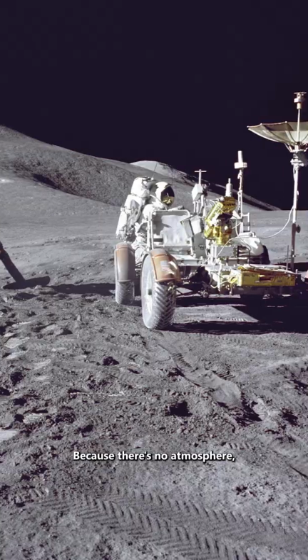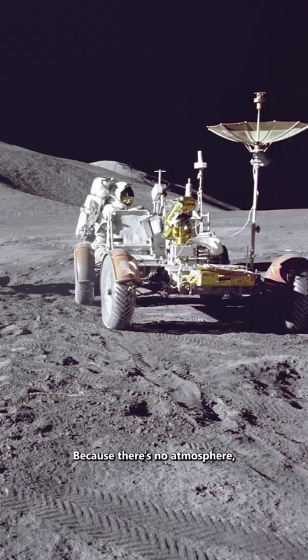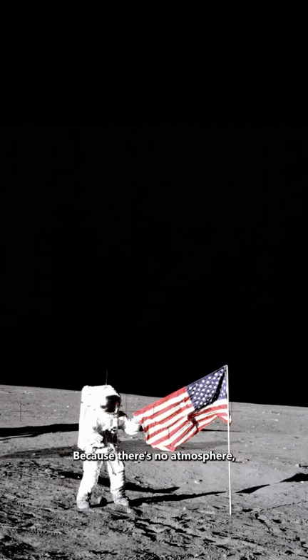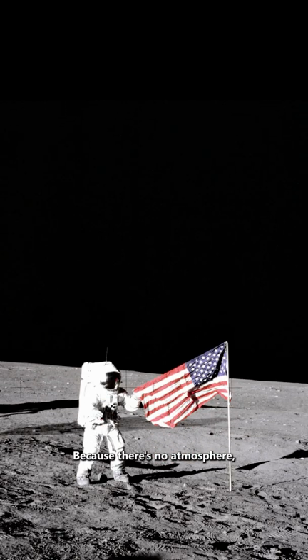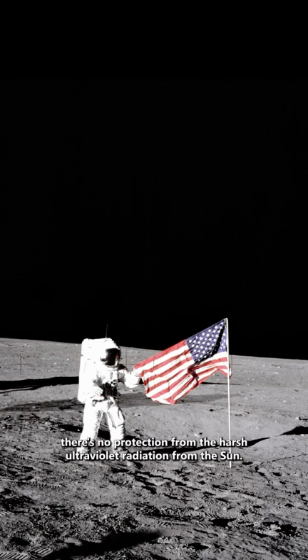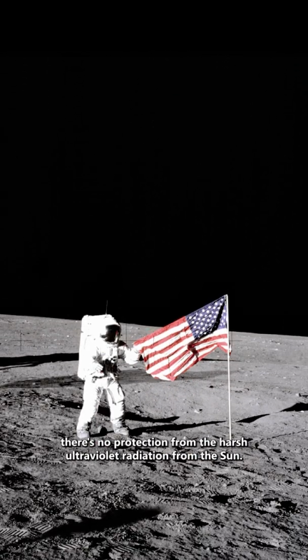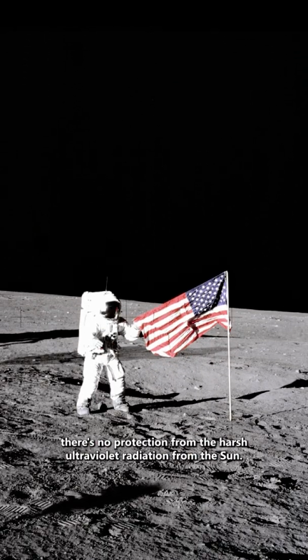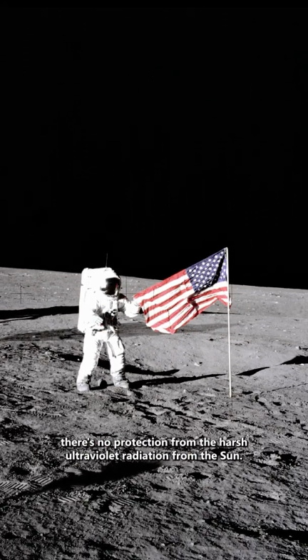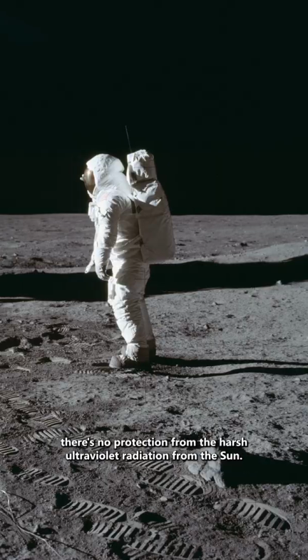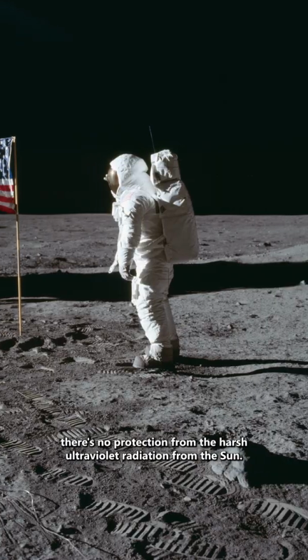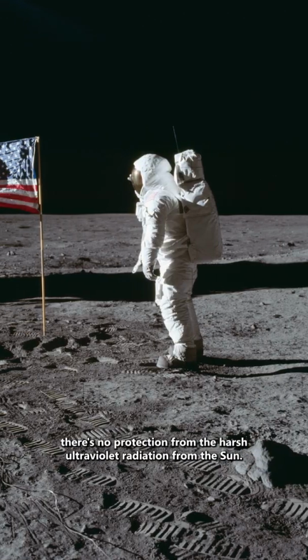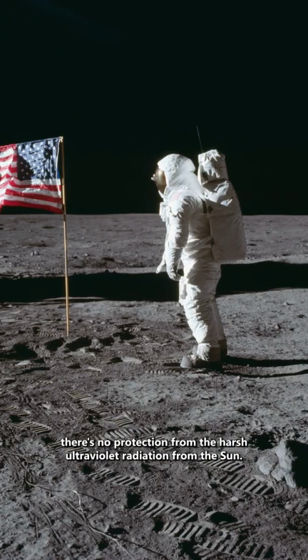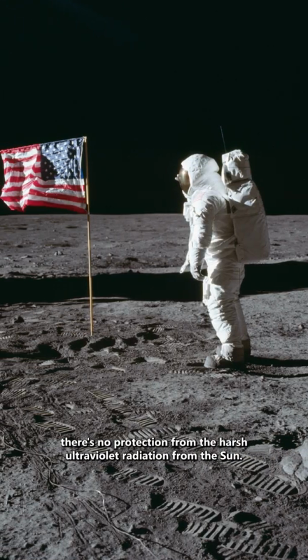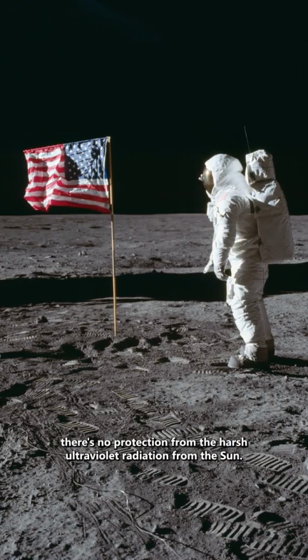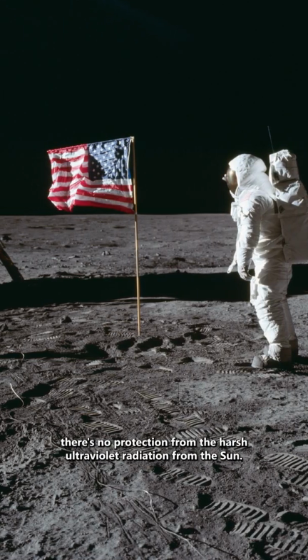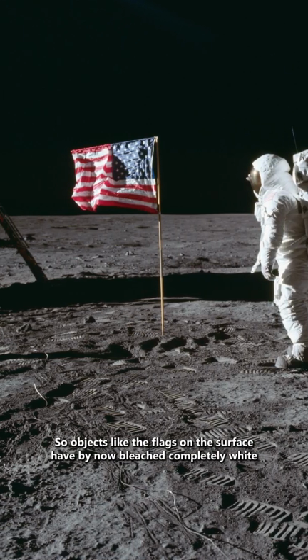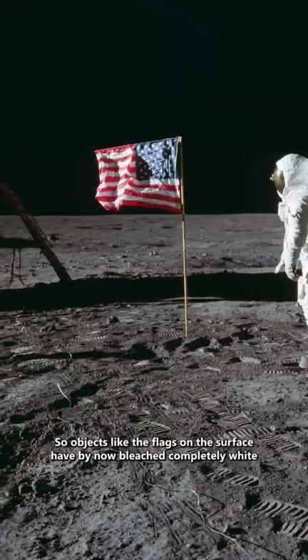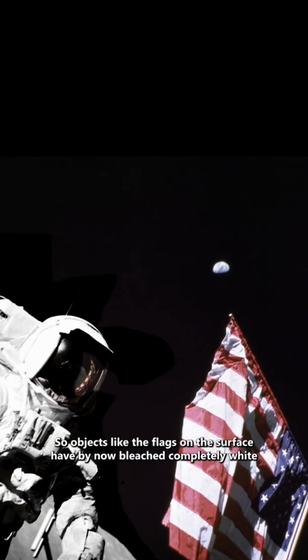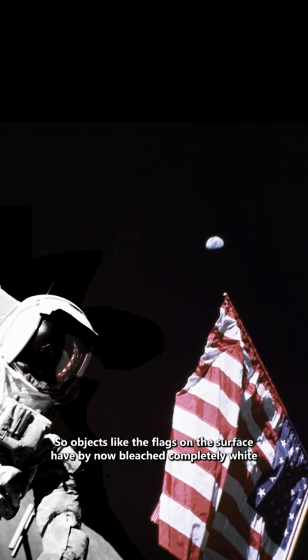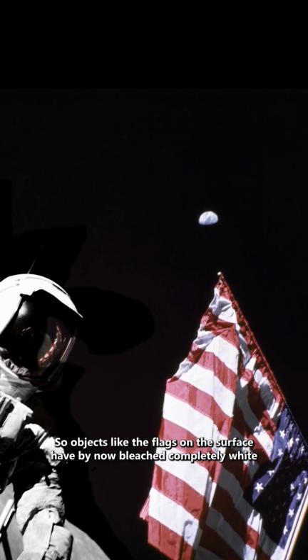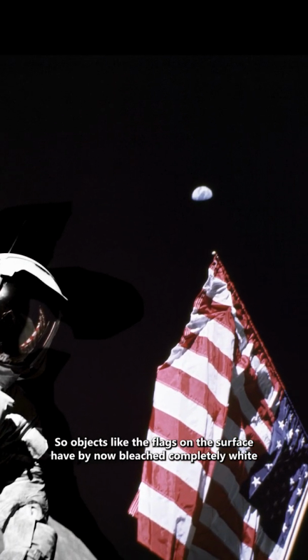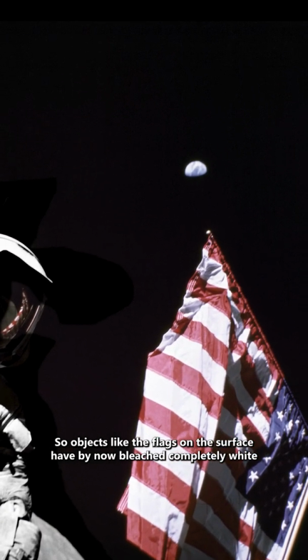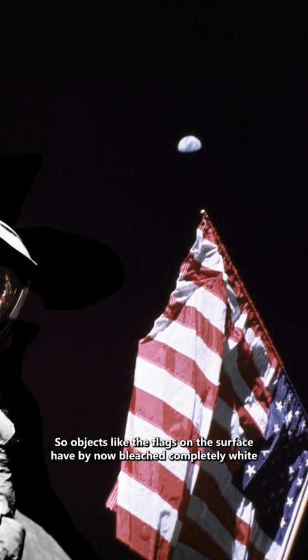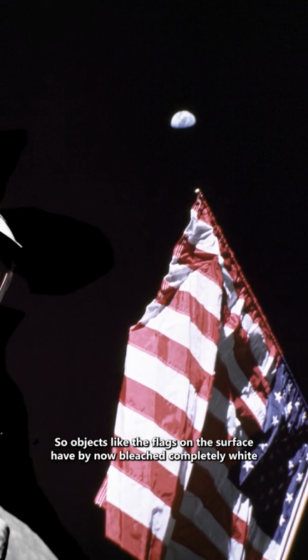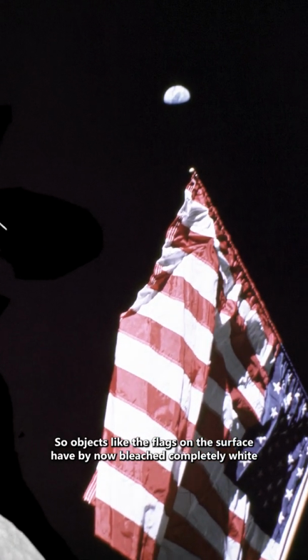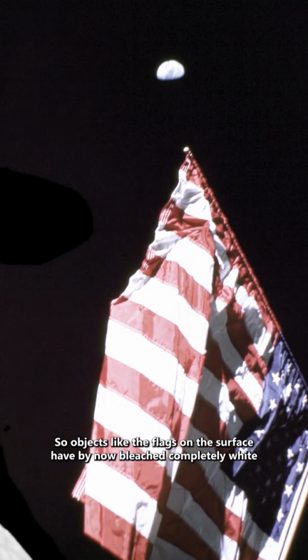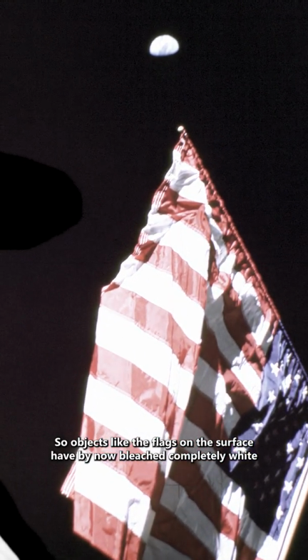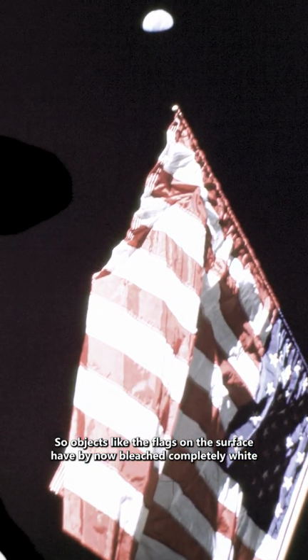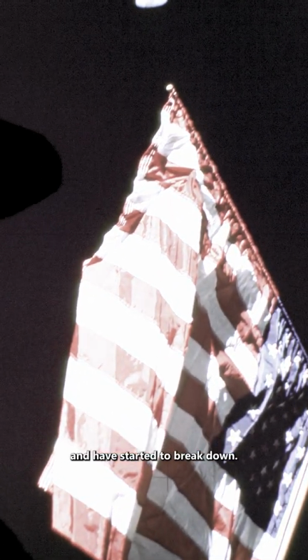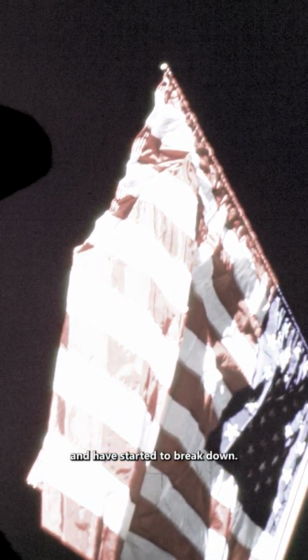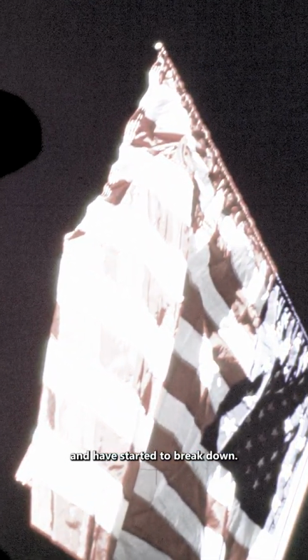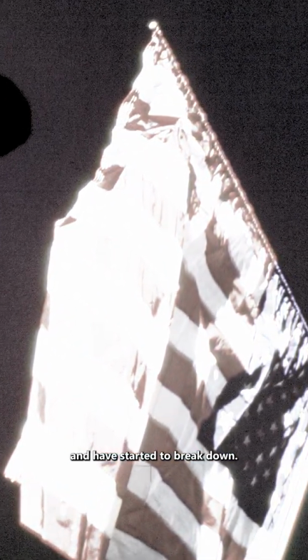Because there's no atmosphere, there's no protection from the harsh ultraviolet radiation from the sun, so objects like the flags on the surface have by now bleached completely white and have started to break down.